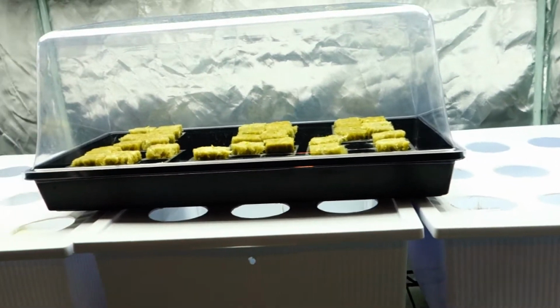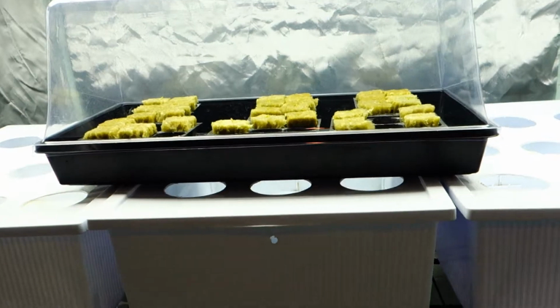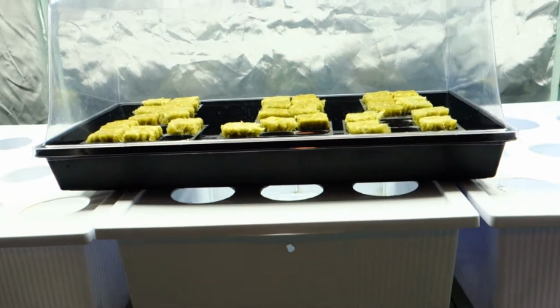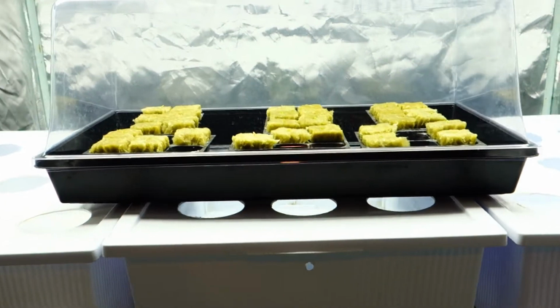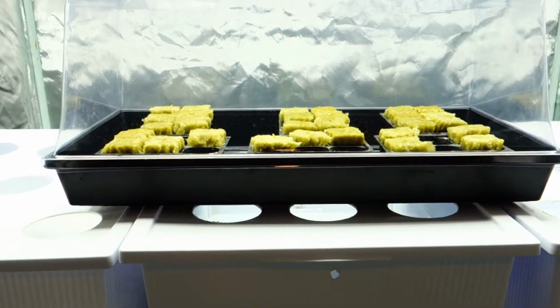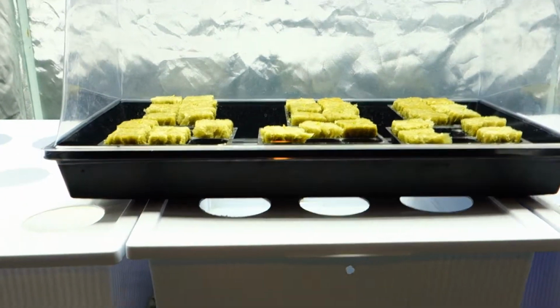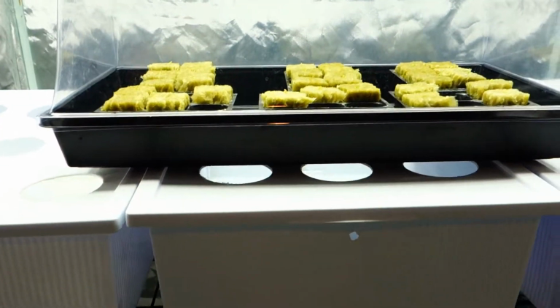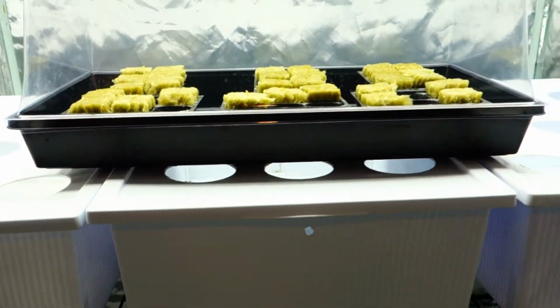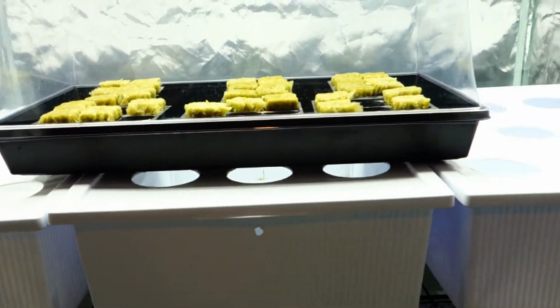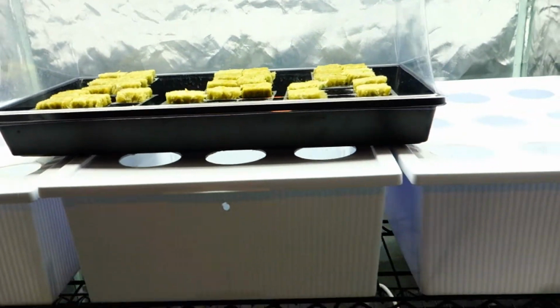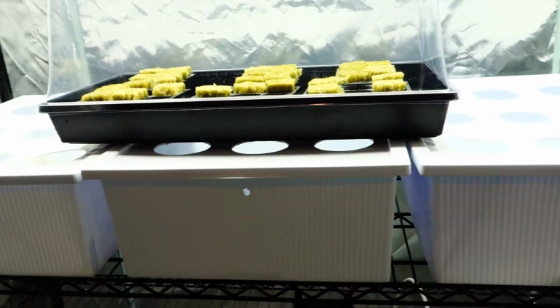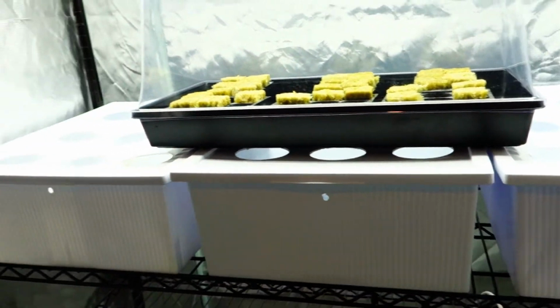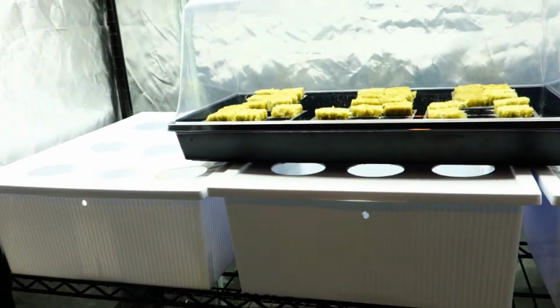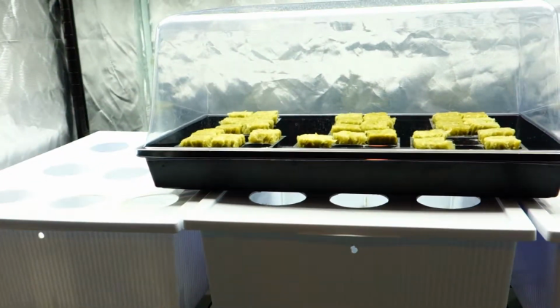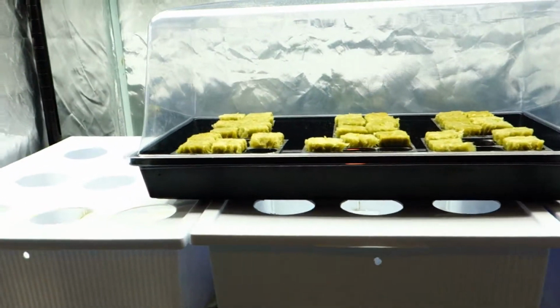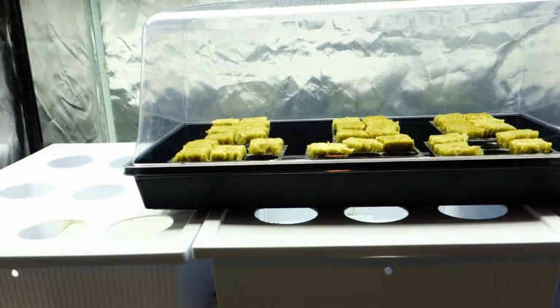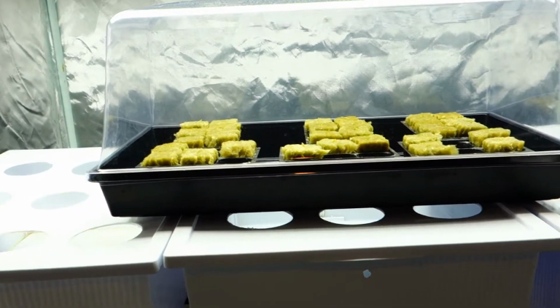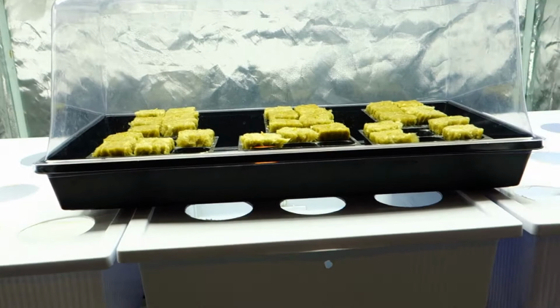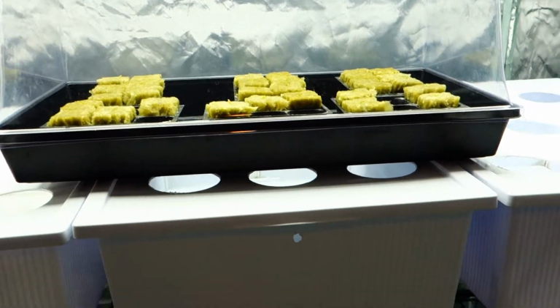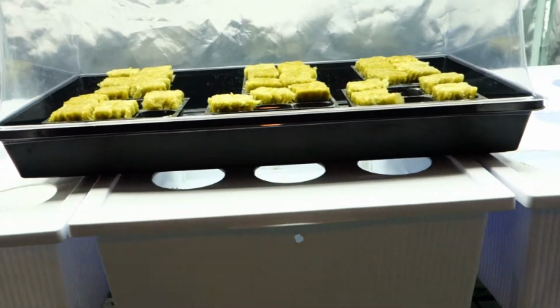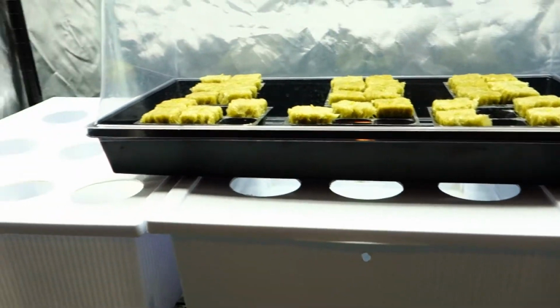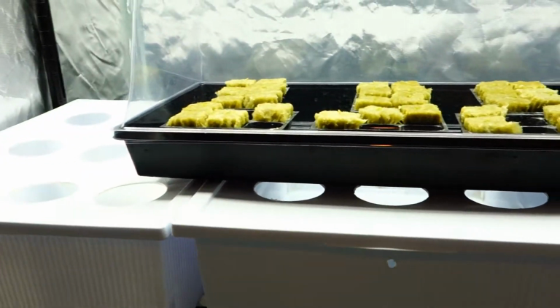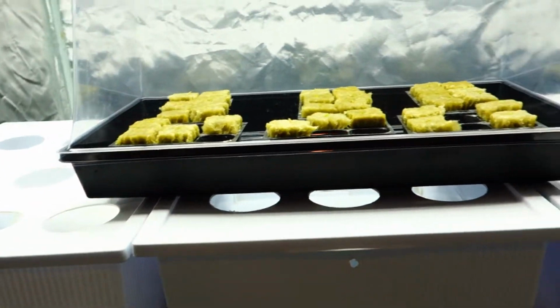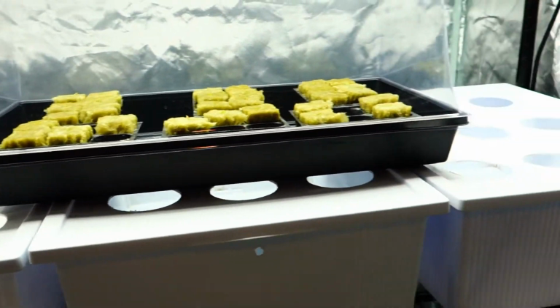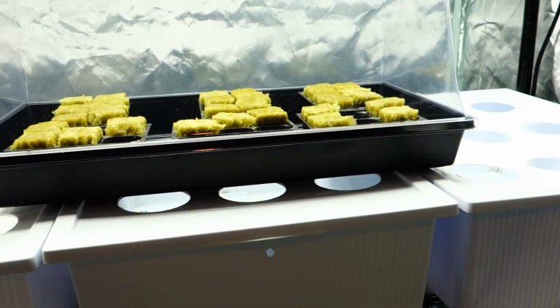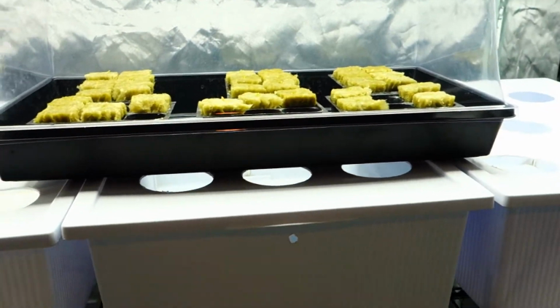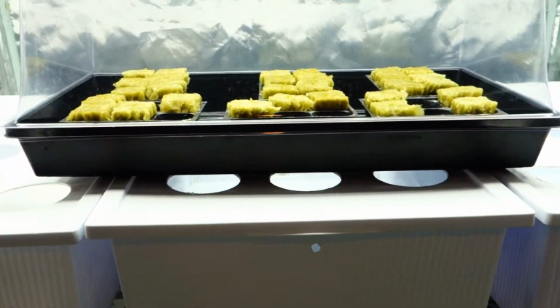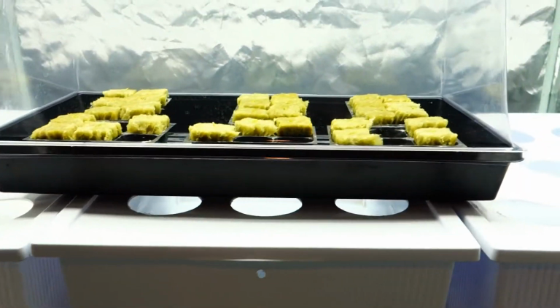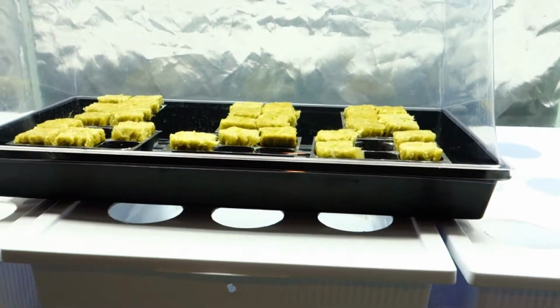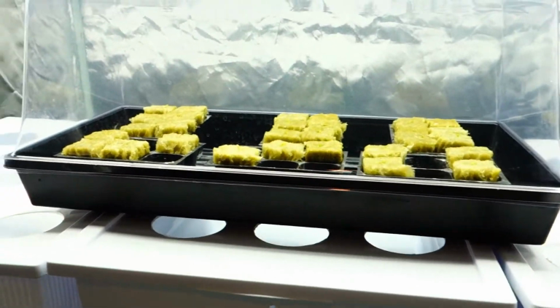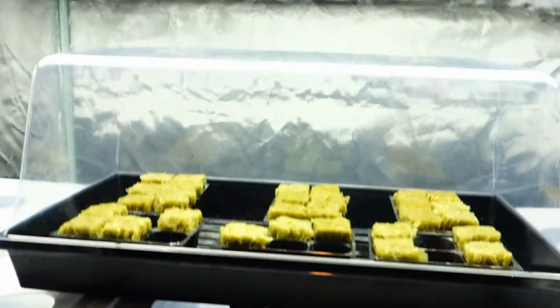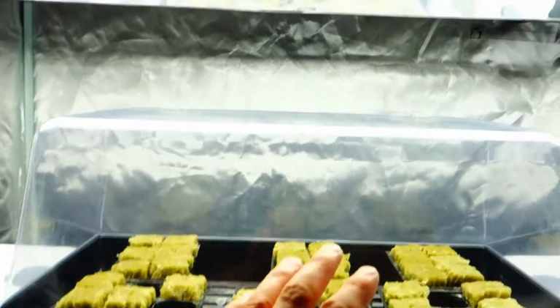This is episode three. I hope you learned a little bit, and I hope you are taking notes and following the progress as we move along. And that's really it.